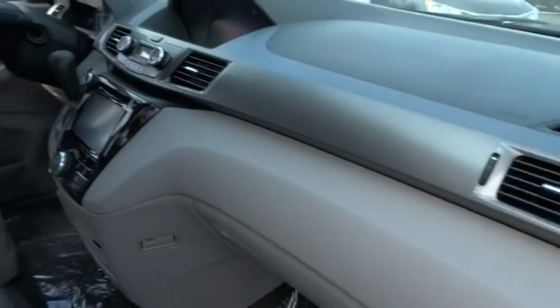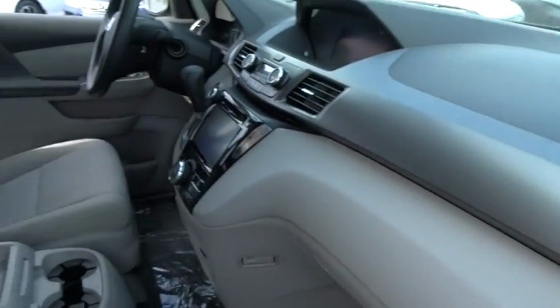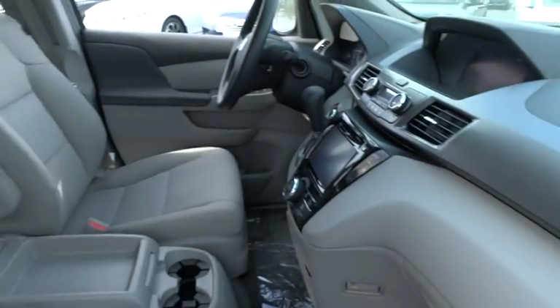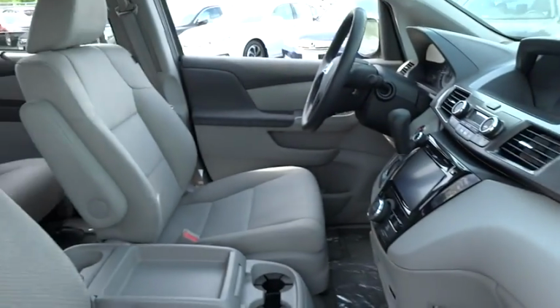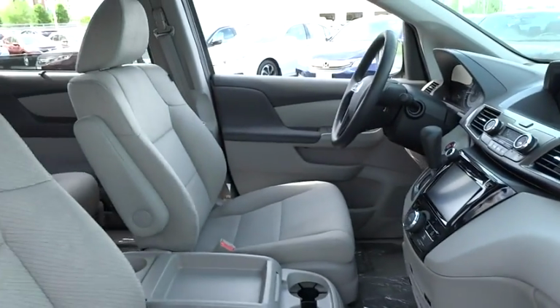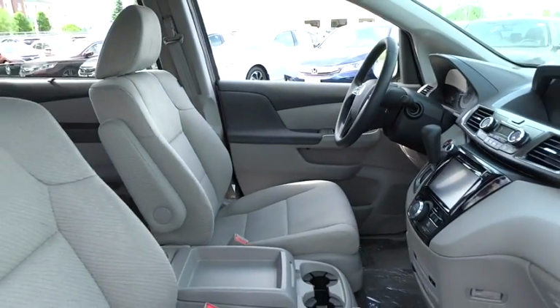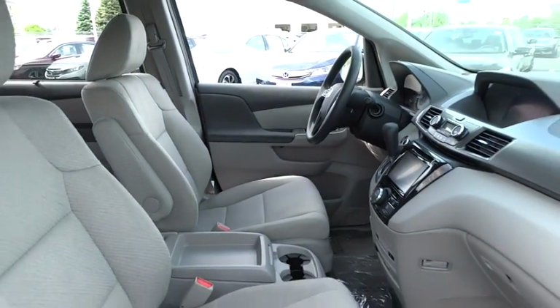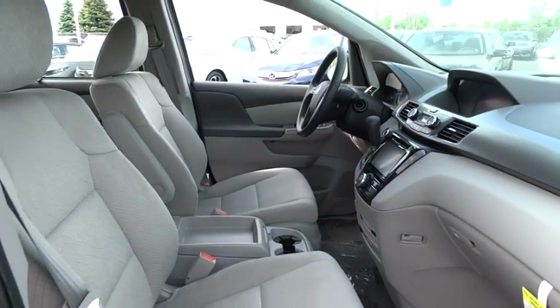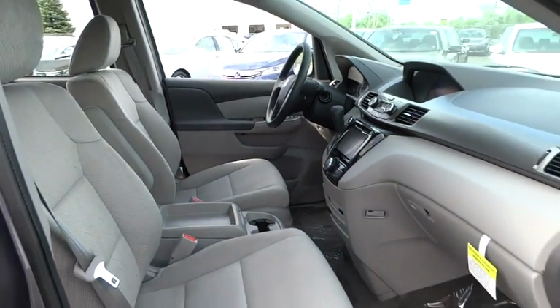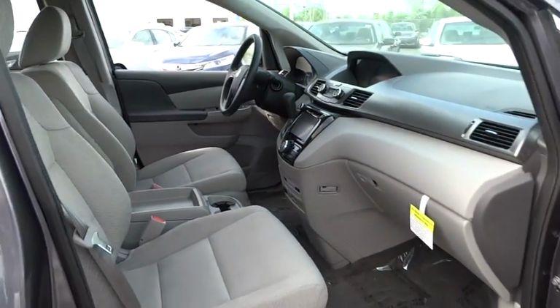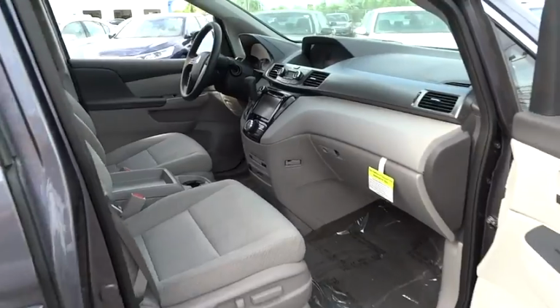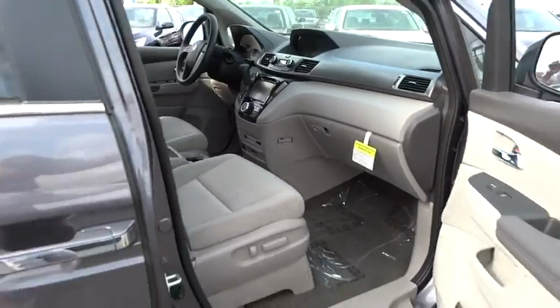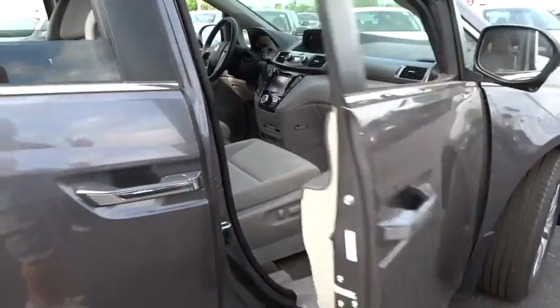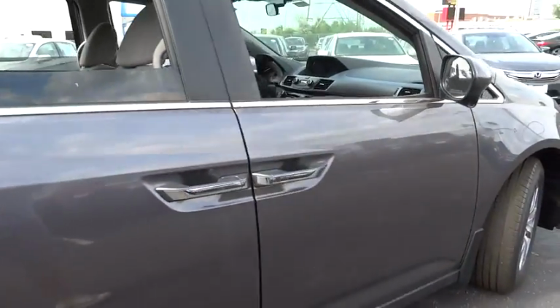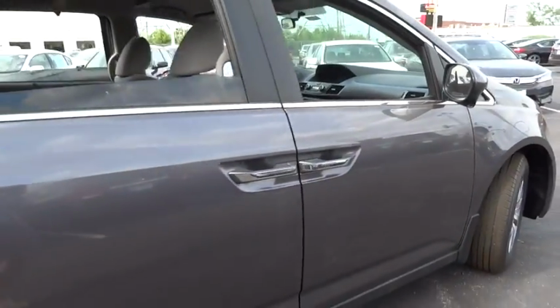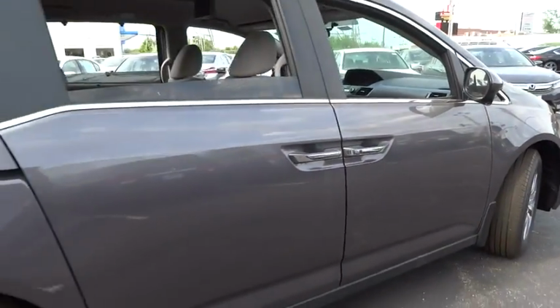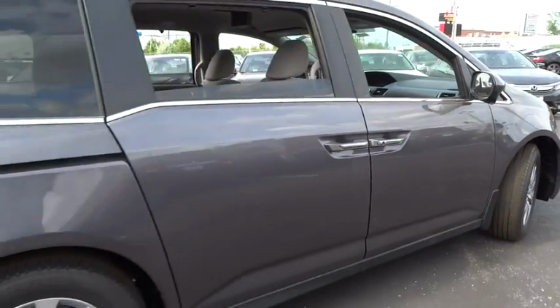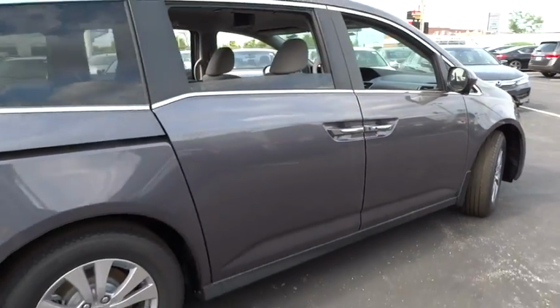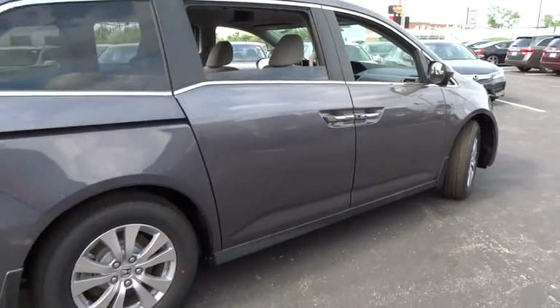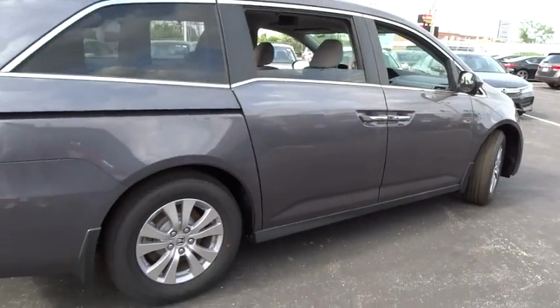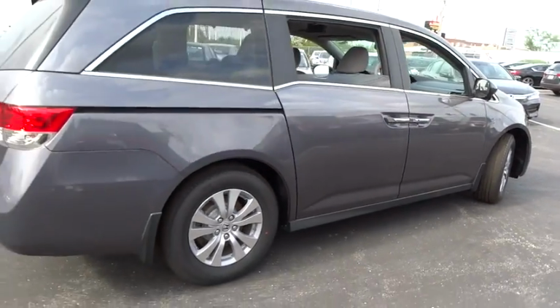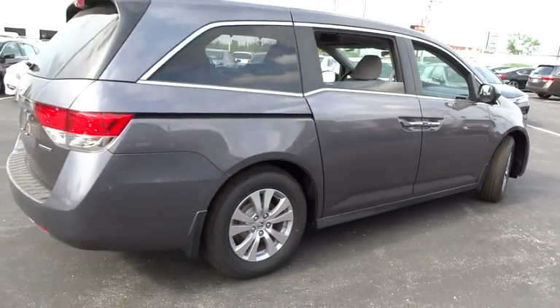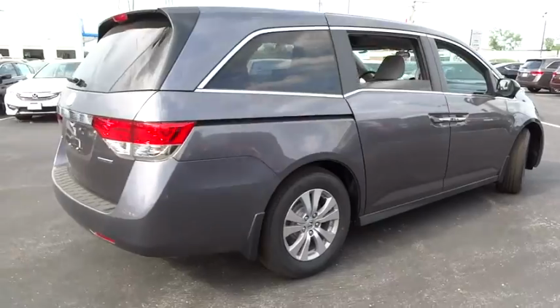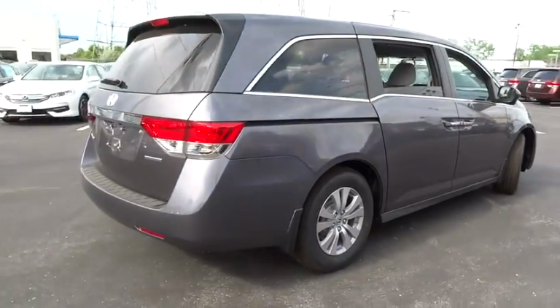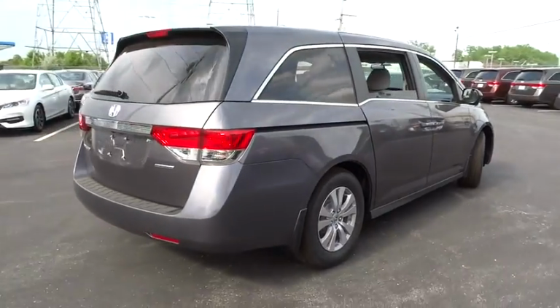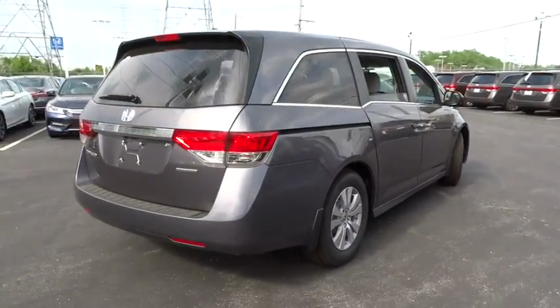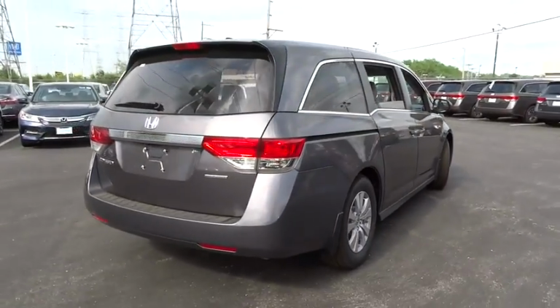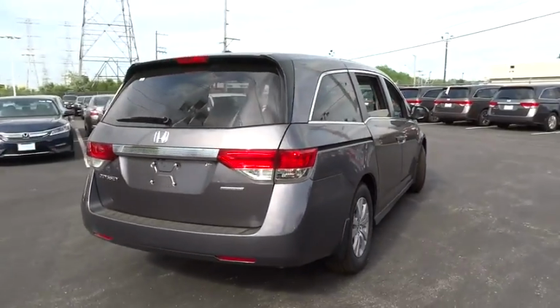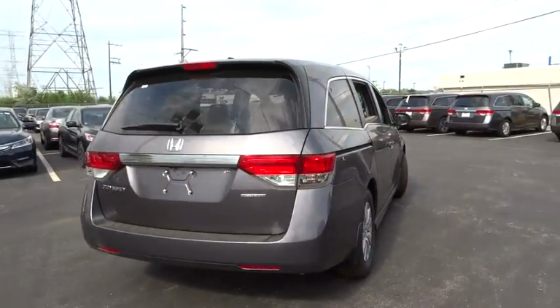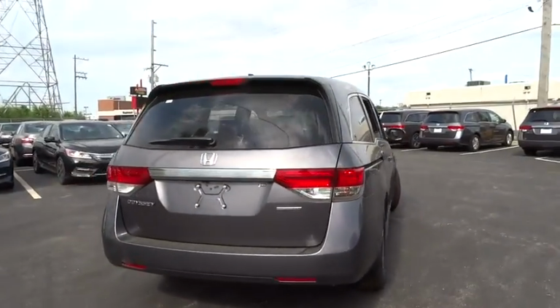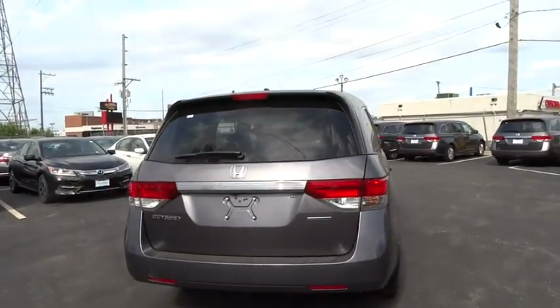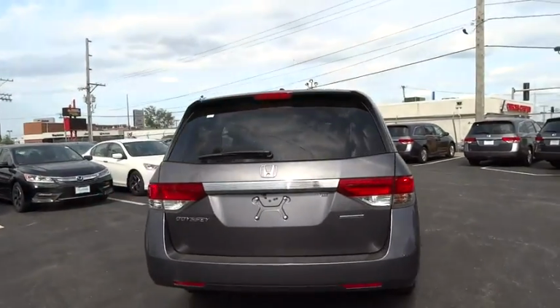Power passenger seats, traction control, dual airbags, power steering, alloy wheels, air conditioning front, four-wheel disc brakes, electronic stability control, power windows, rear window defroster, BD player.